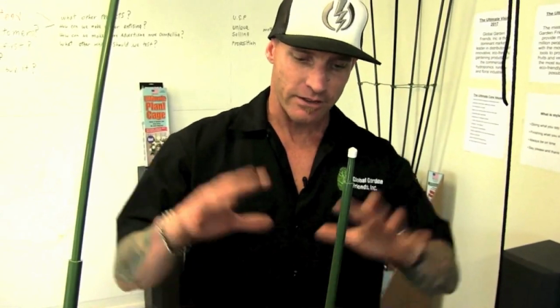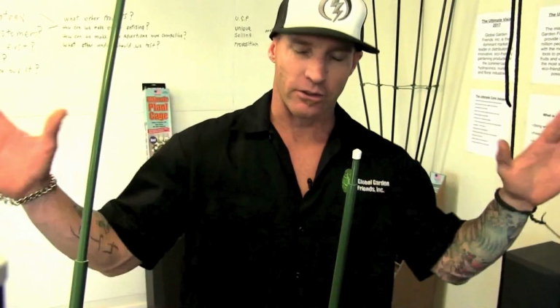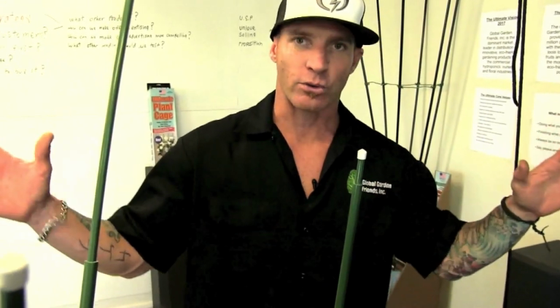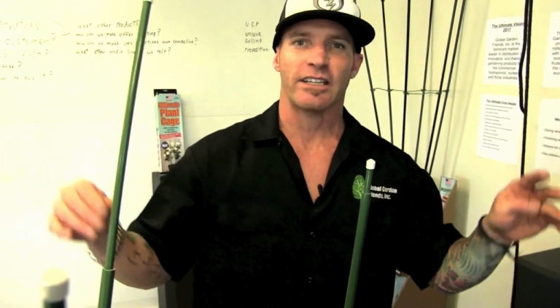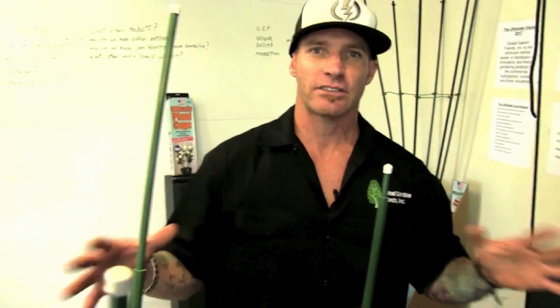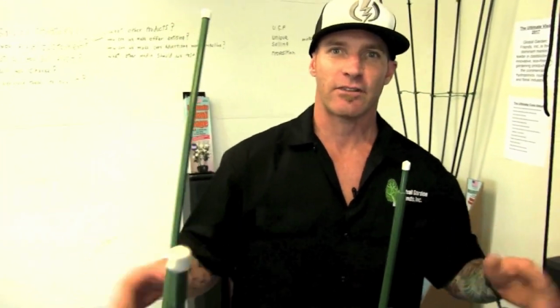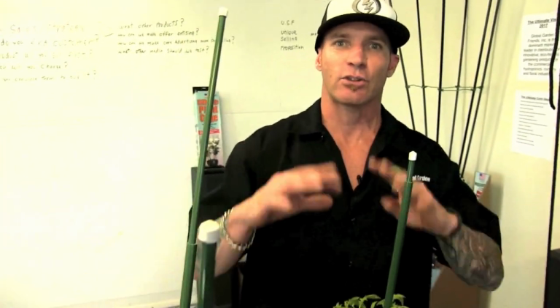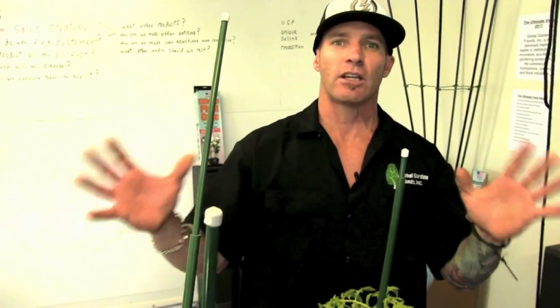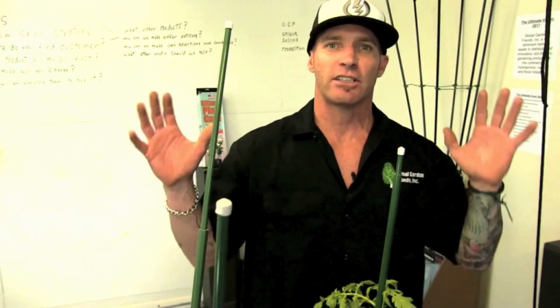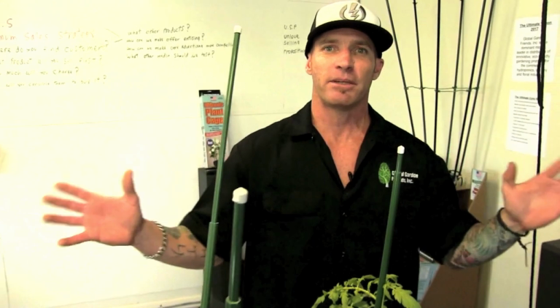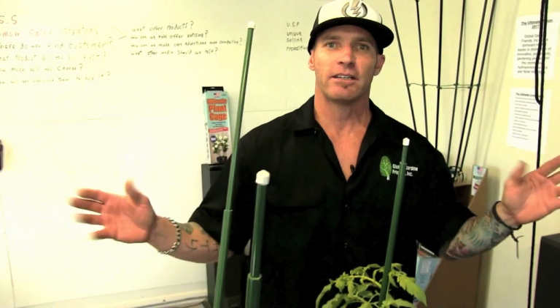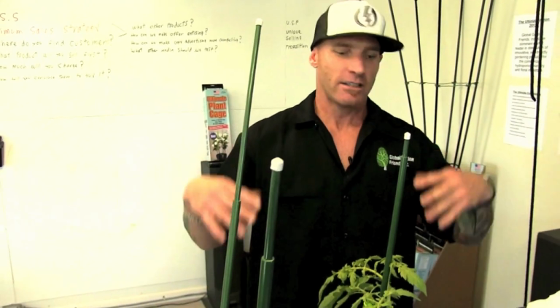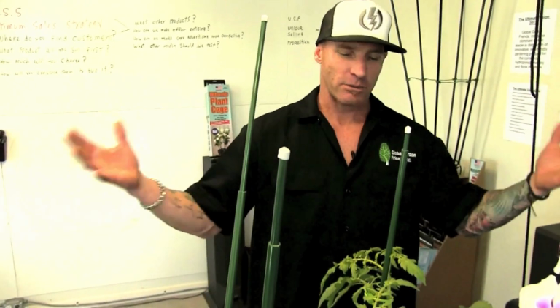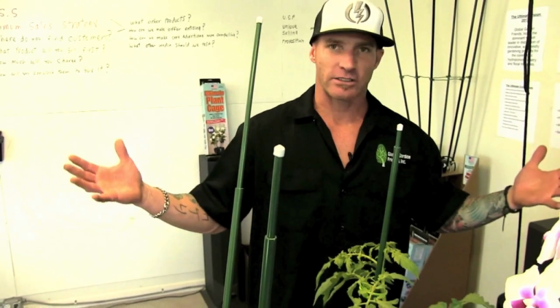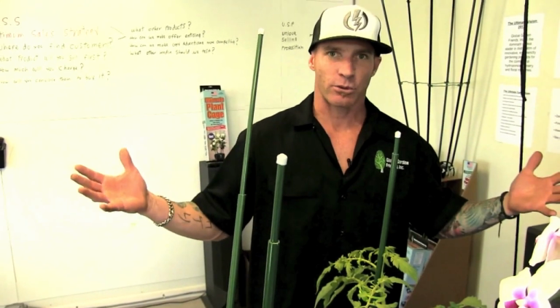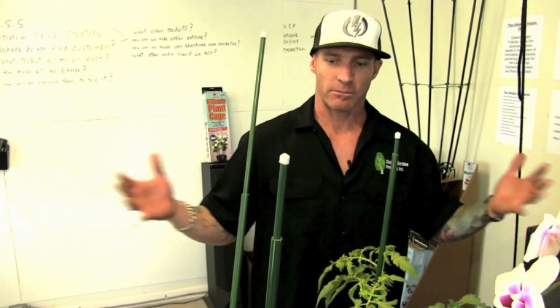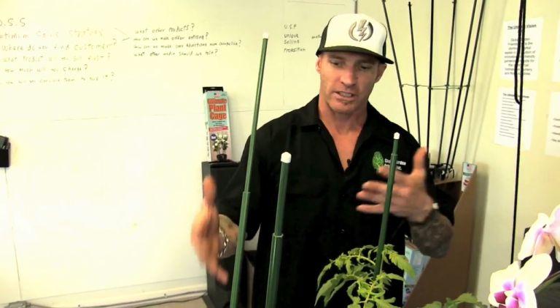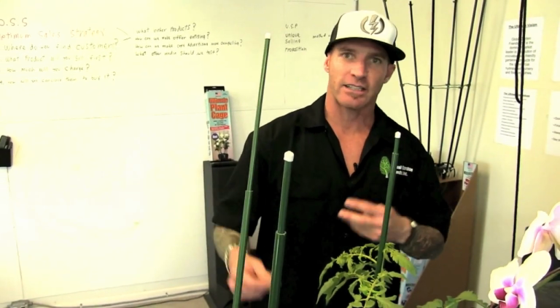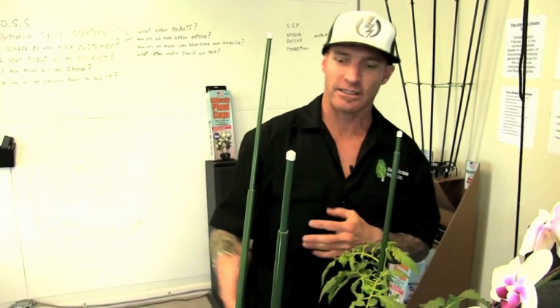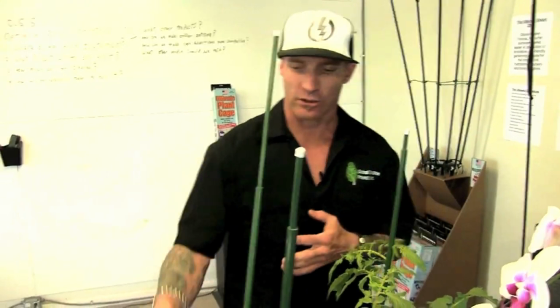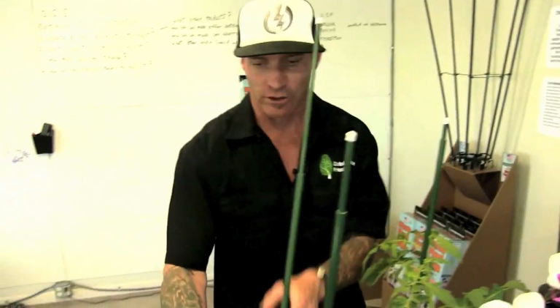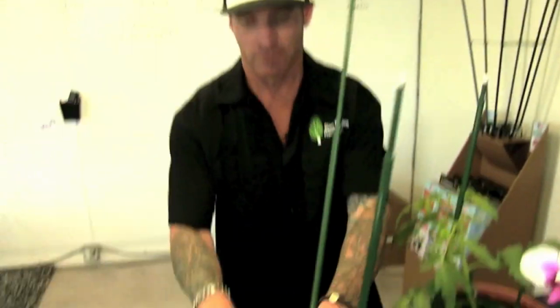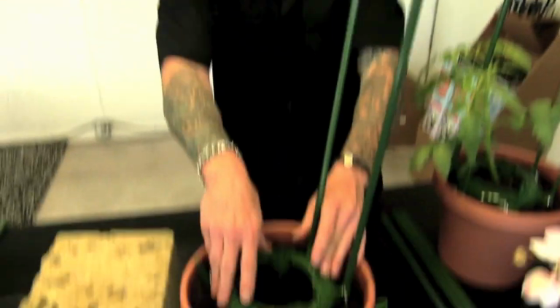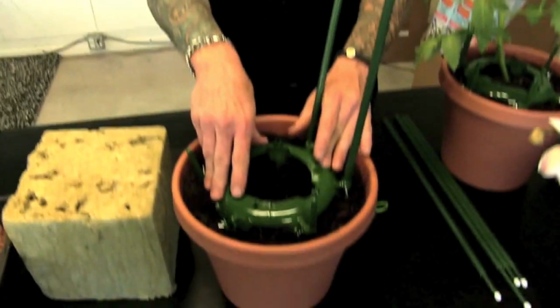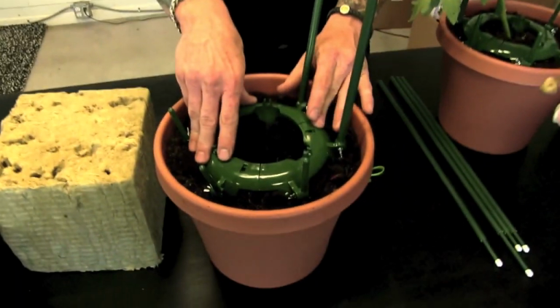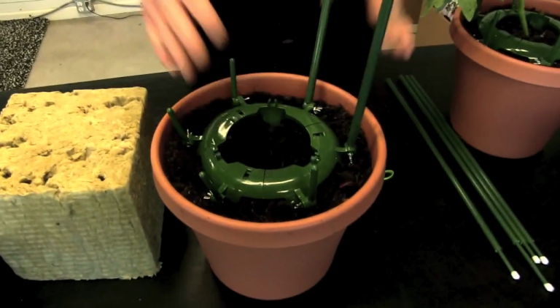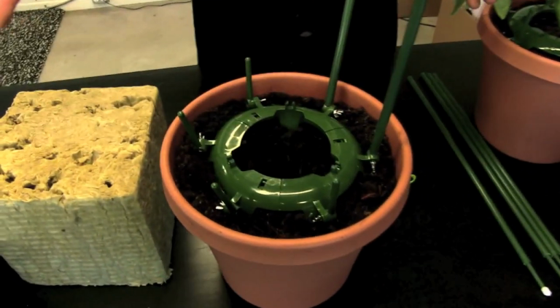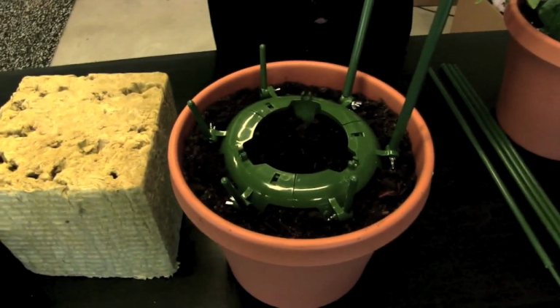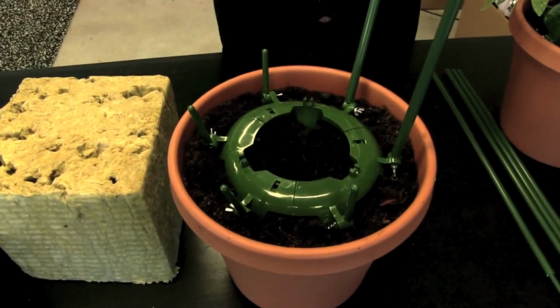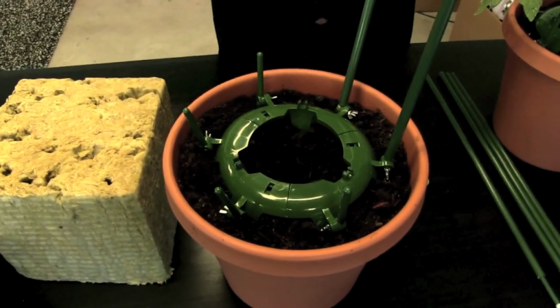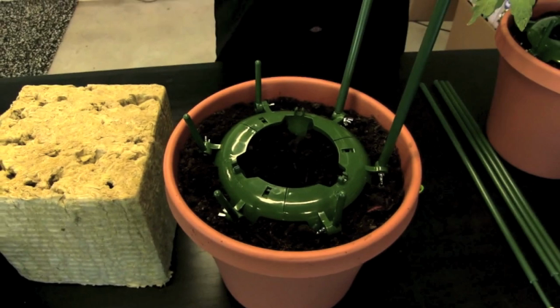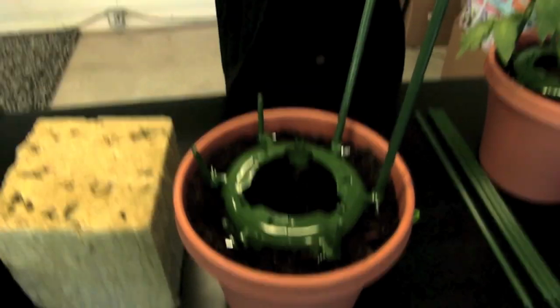The other old cages are so clumsy and big, nobody likes to work with them. Besides that, these look good on a deck in your backyard for urban gardeners also.